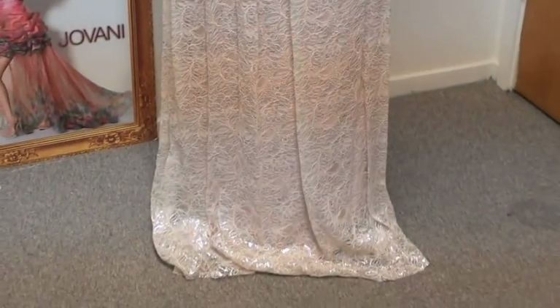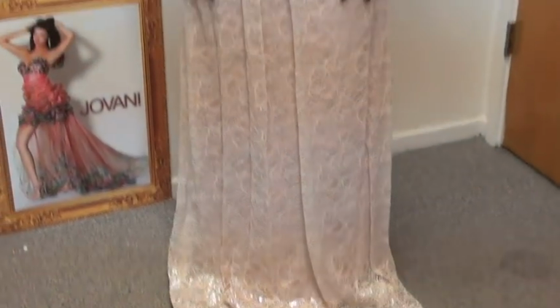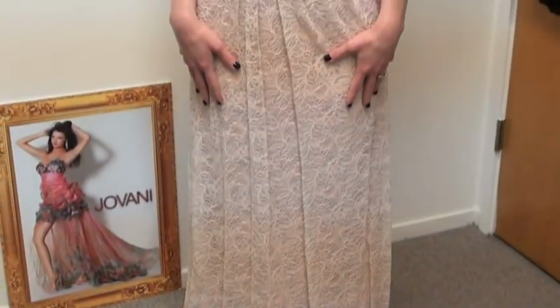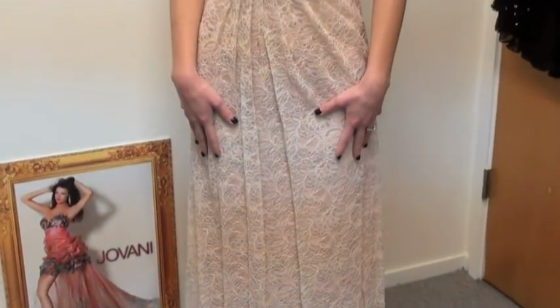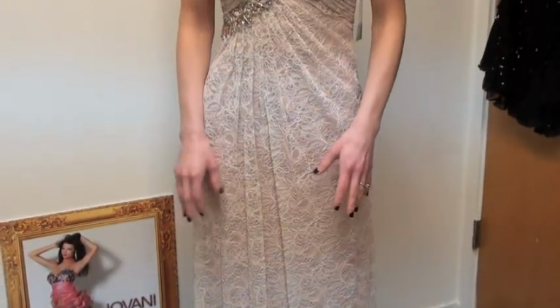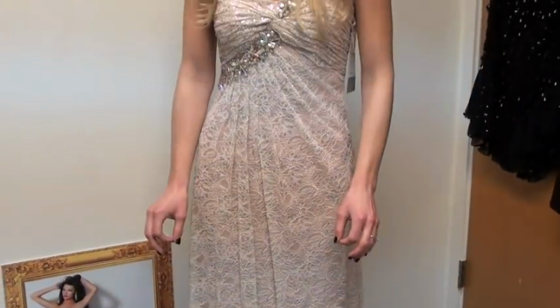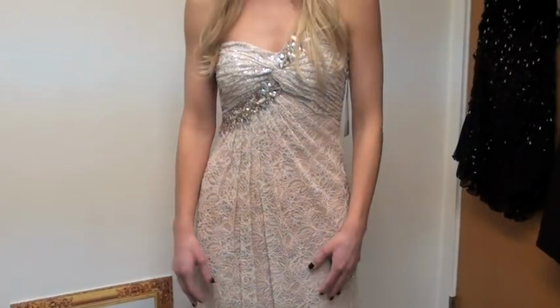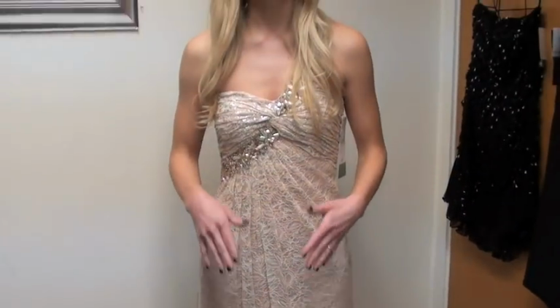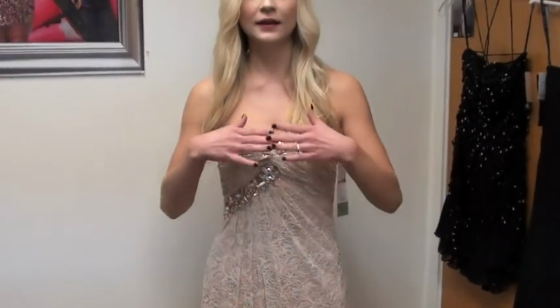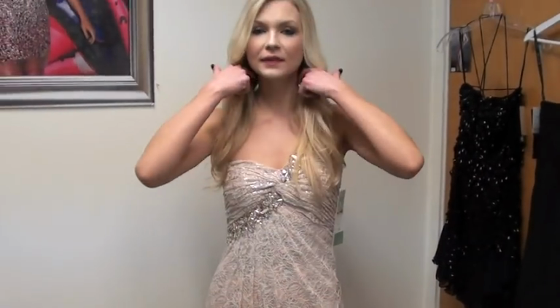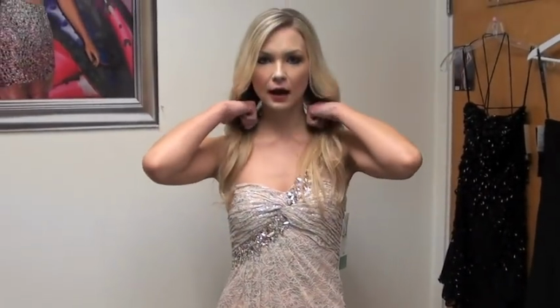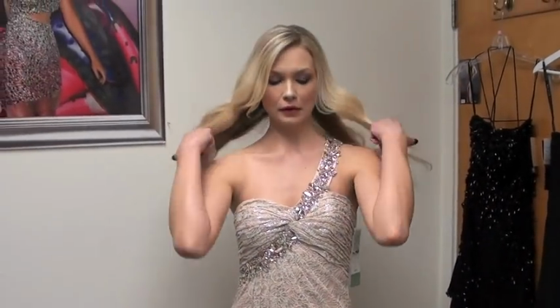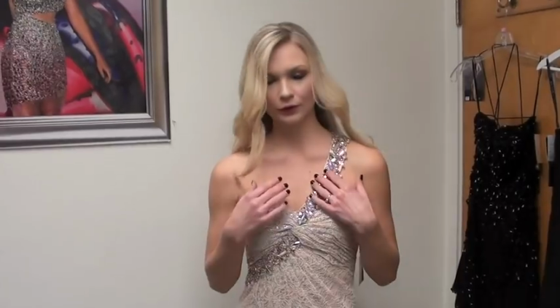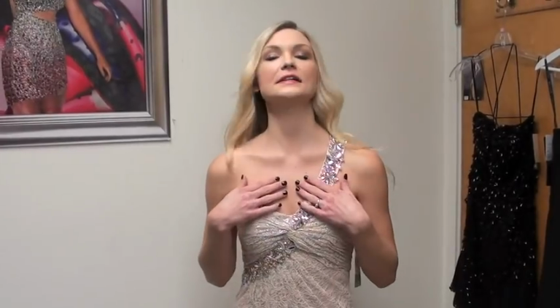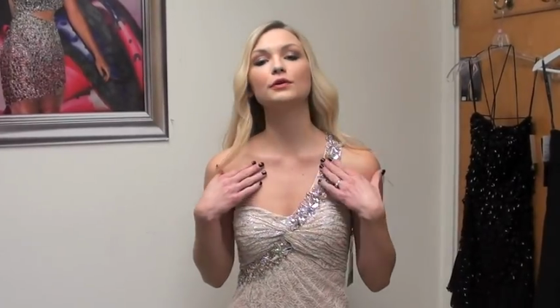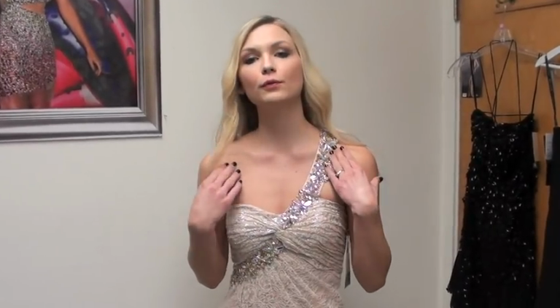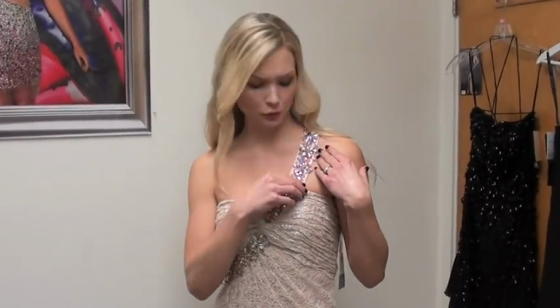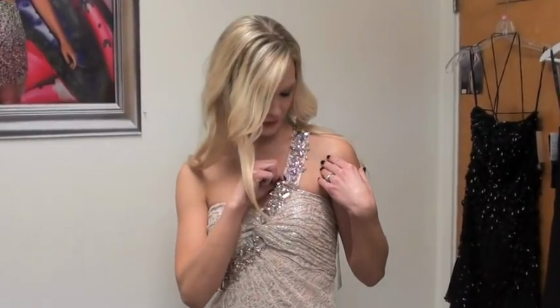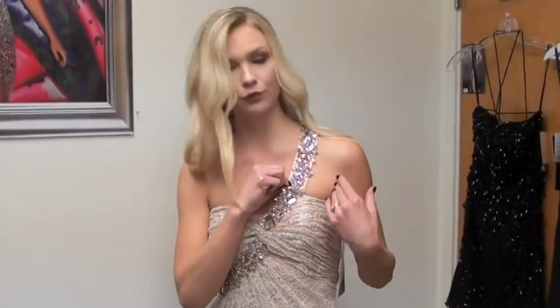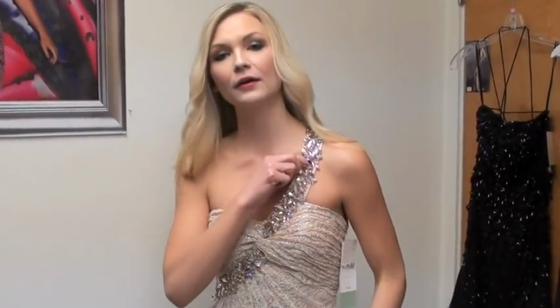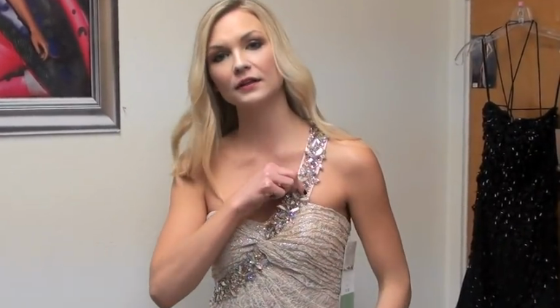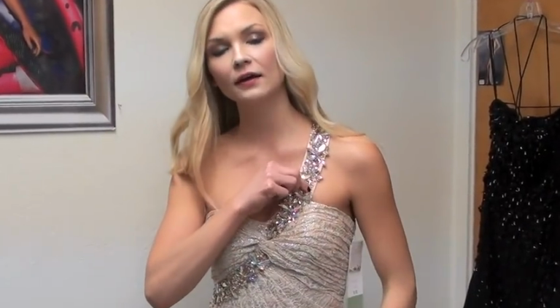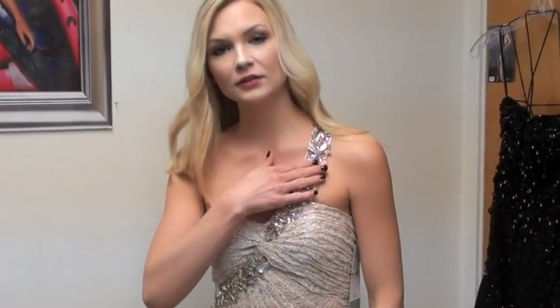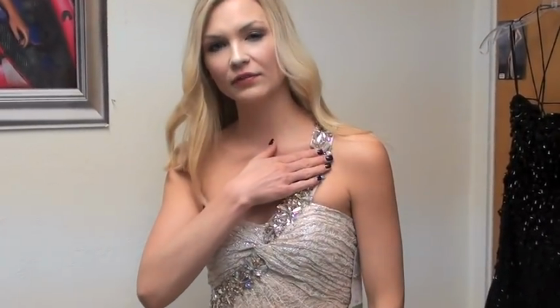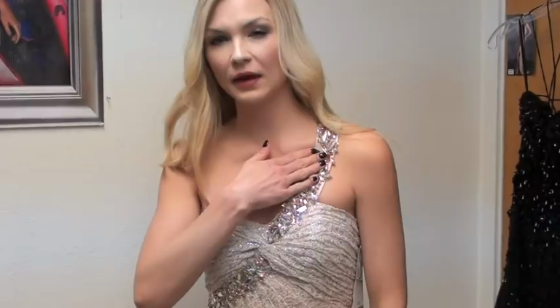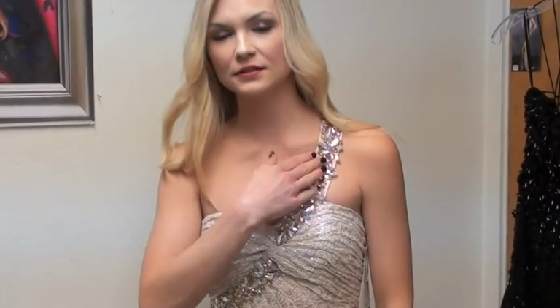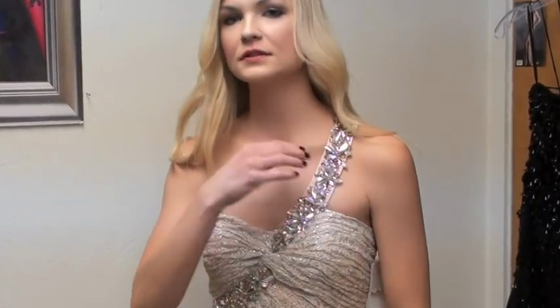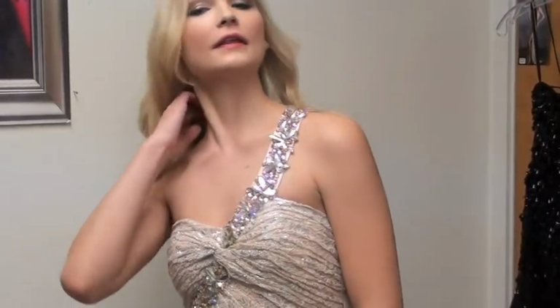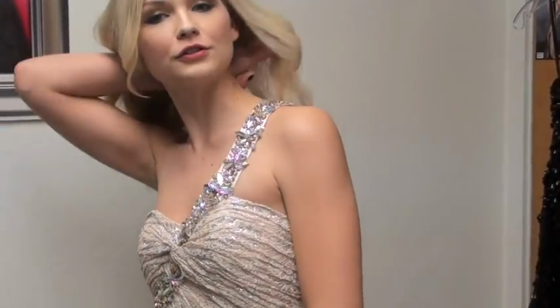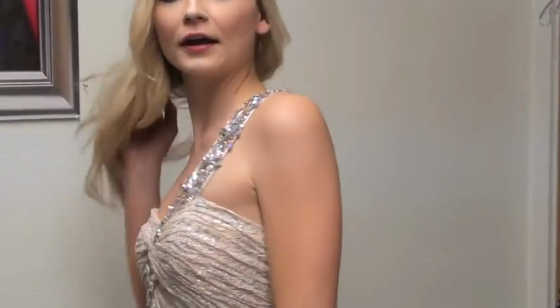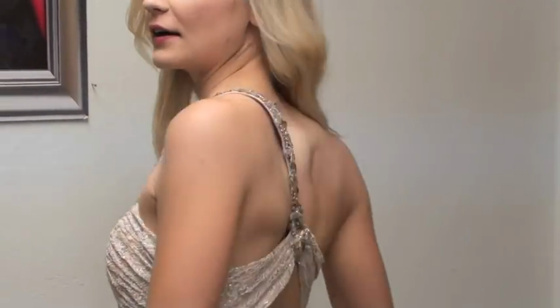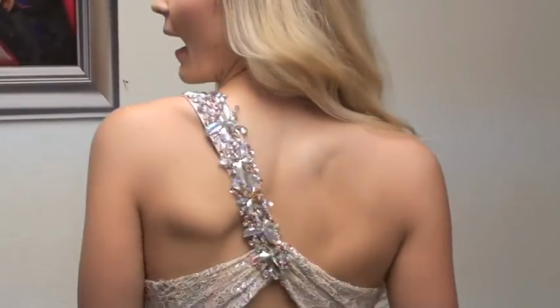It's a perfect length for a low heel. And then up at the top you'll notice it's a beautiful one shoulder with some great crystalline. It looks like we've got some AB stones that go straight across the back.